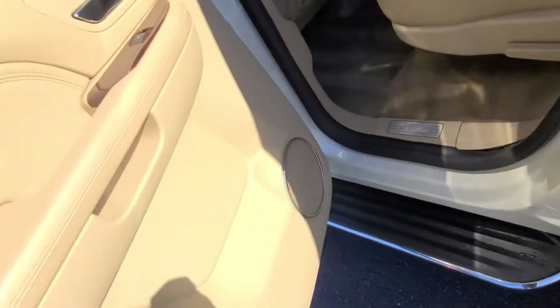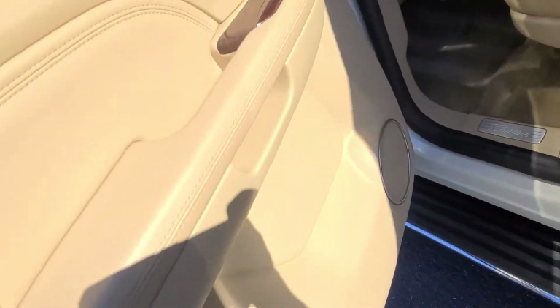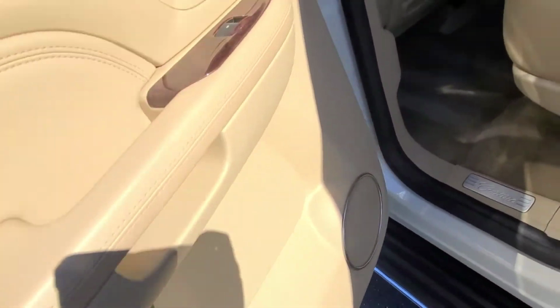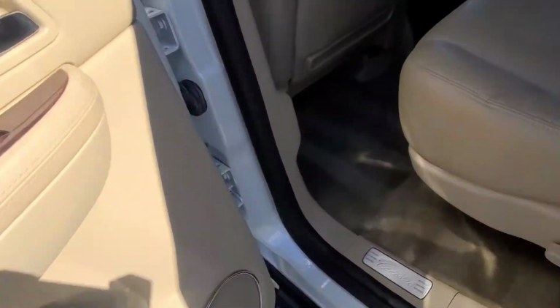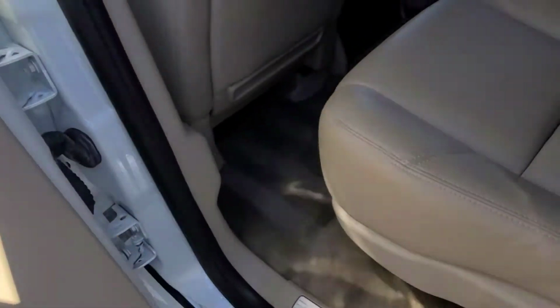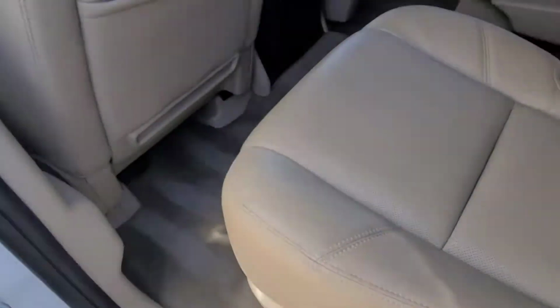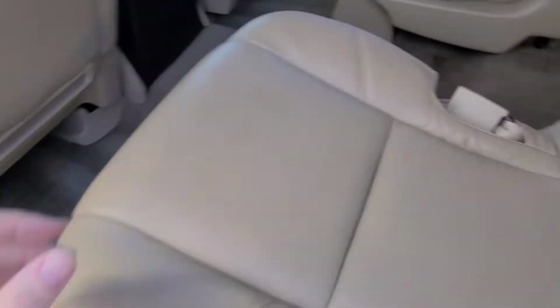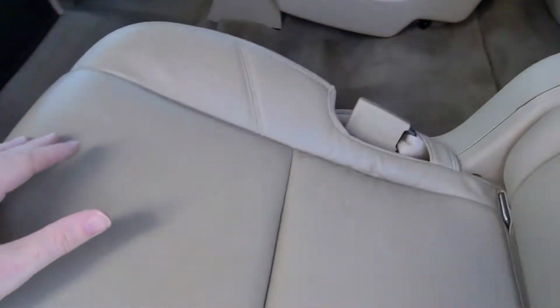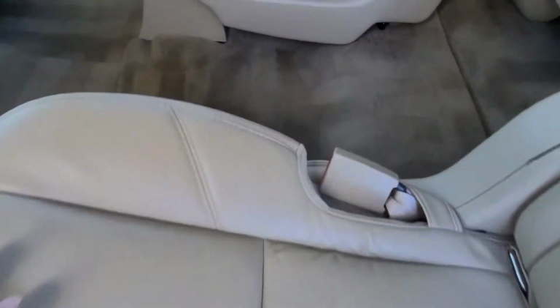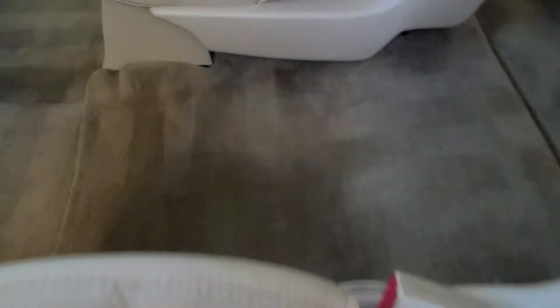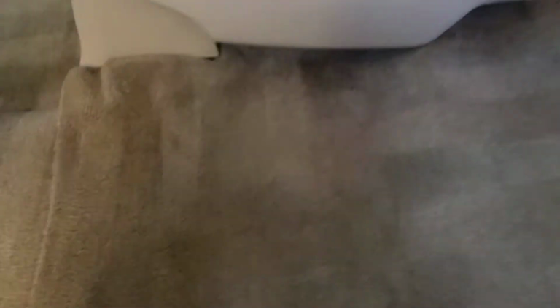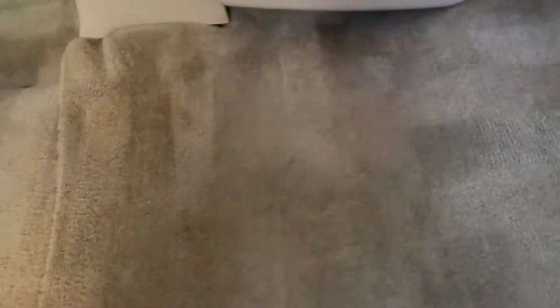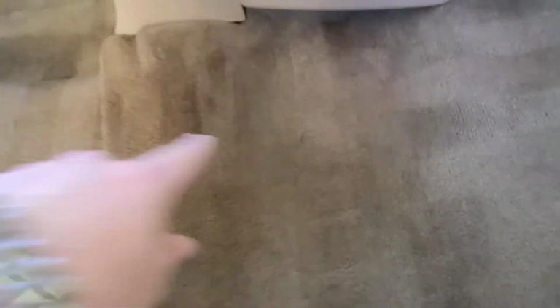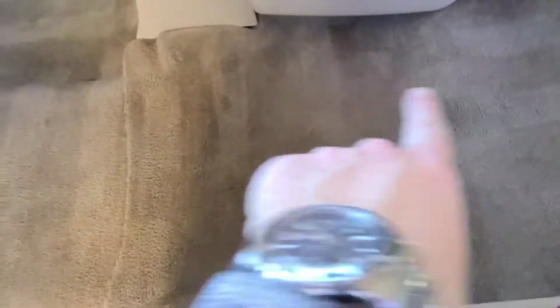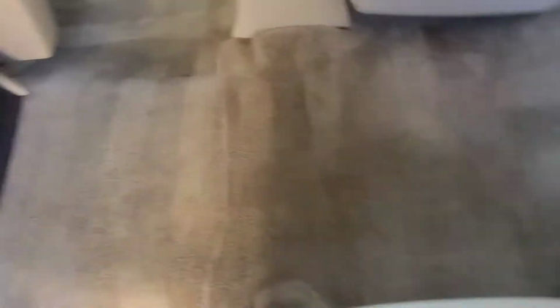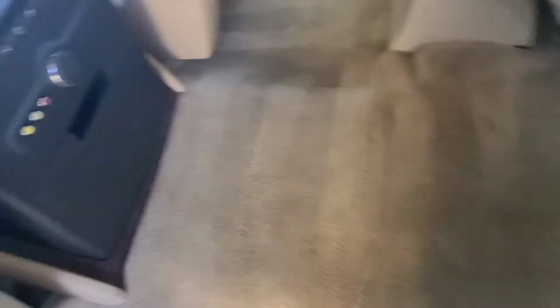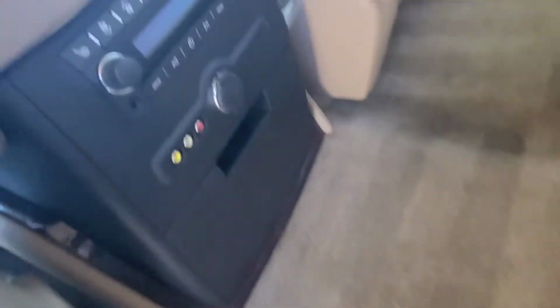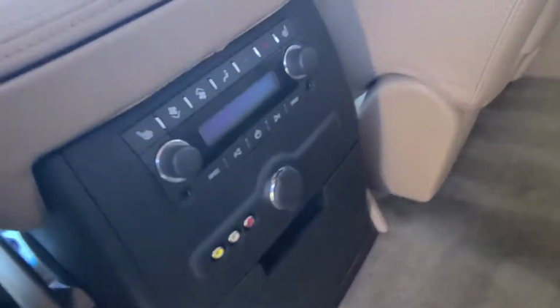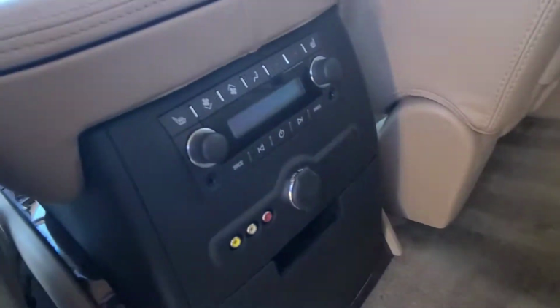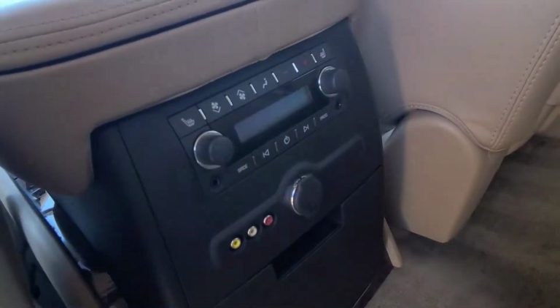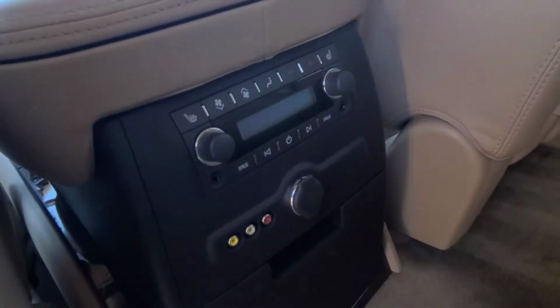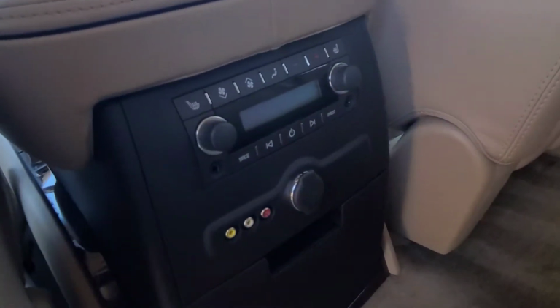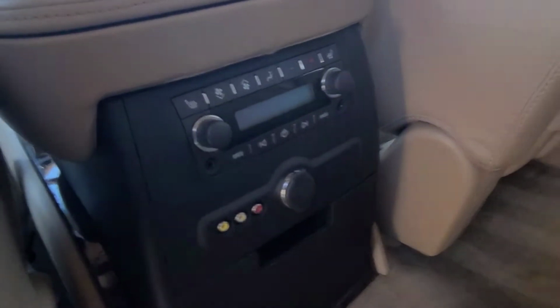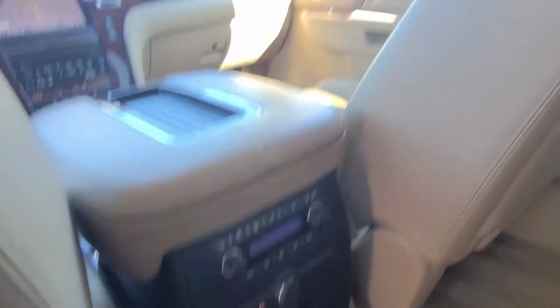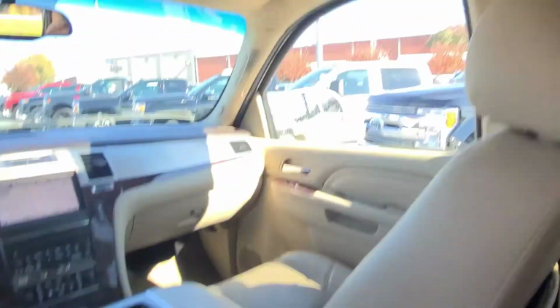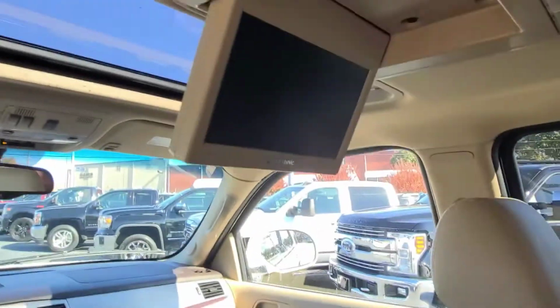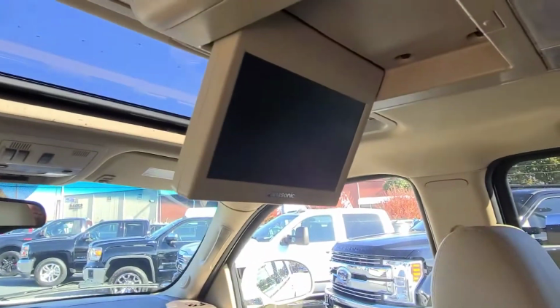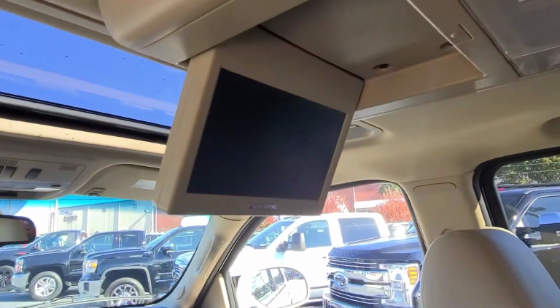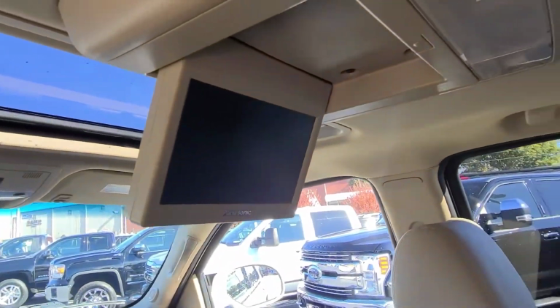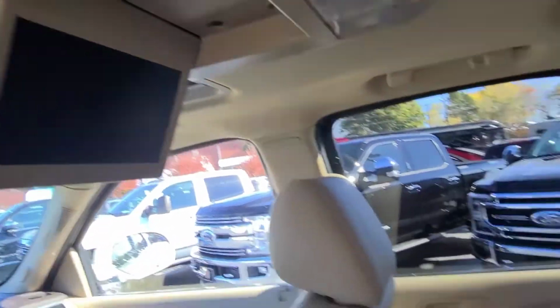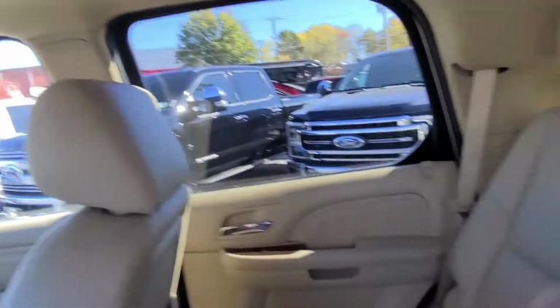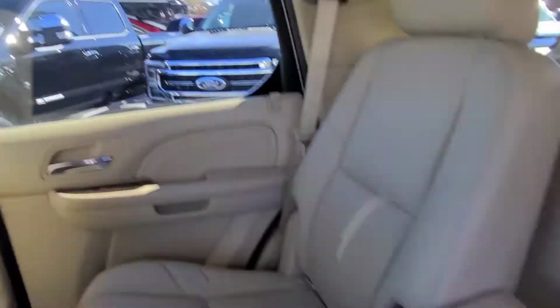Back here you got the captain's chairs in the middle, easy walkway right here. These seats are also heated. You can control the DVD back here as well.